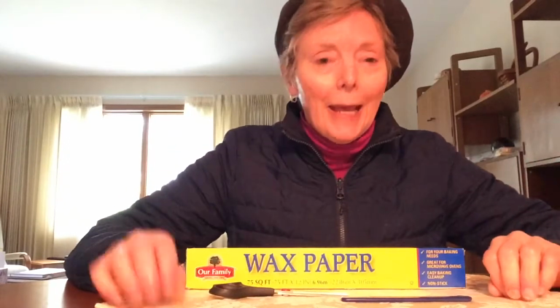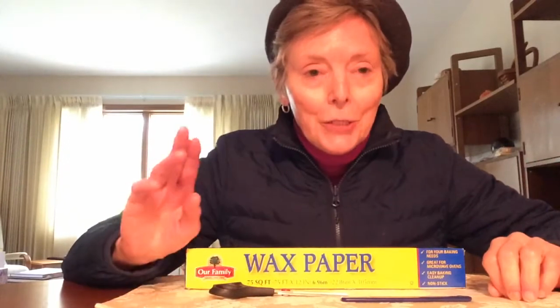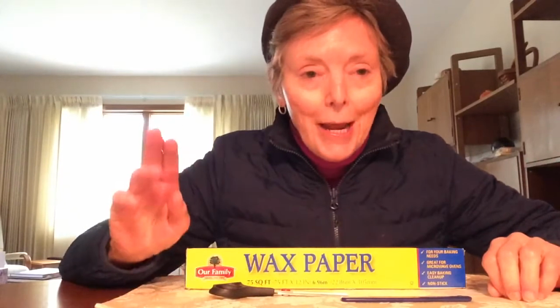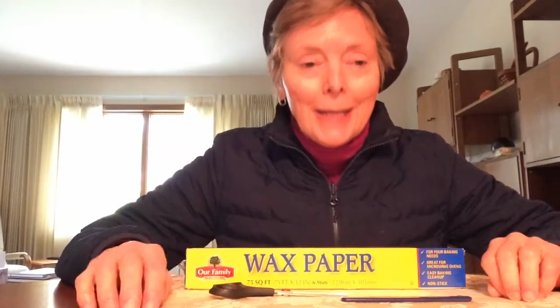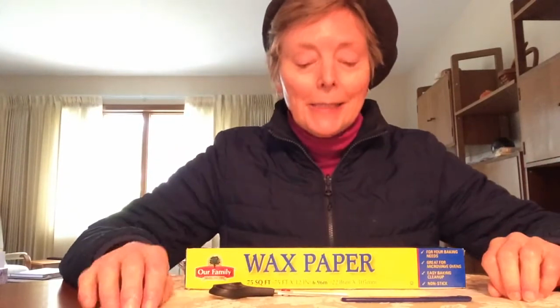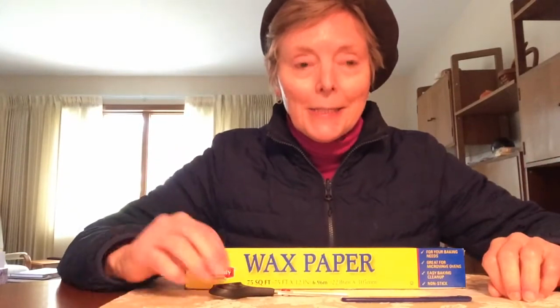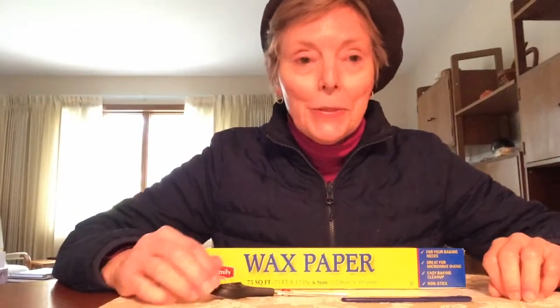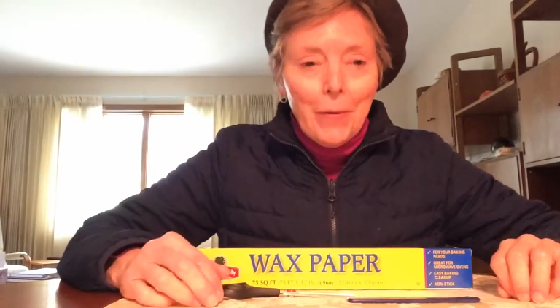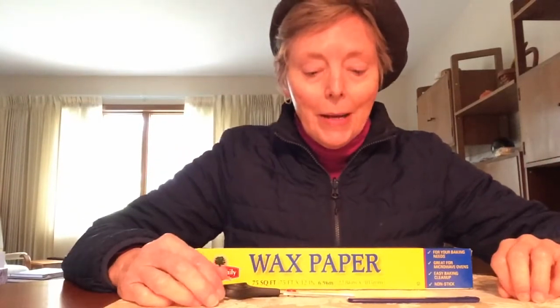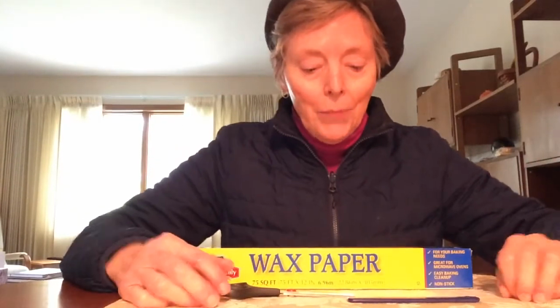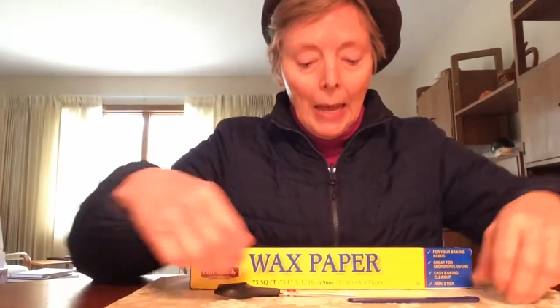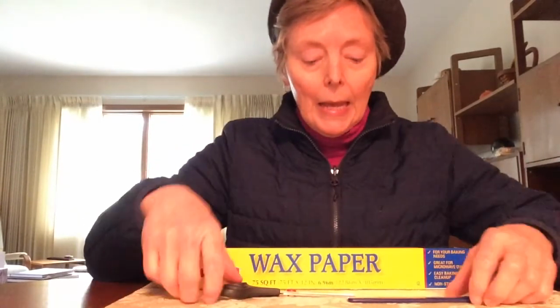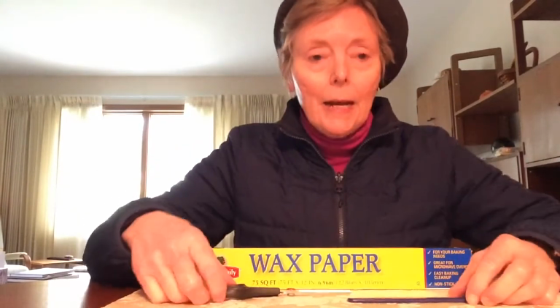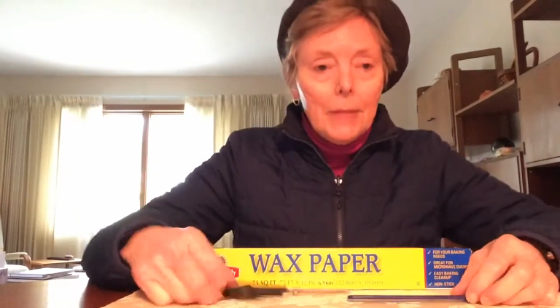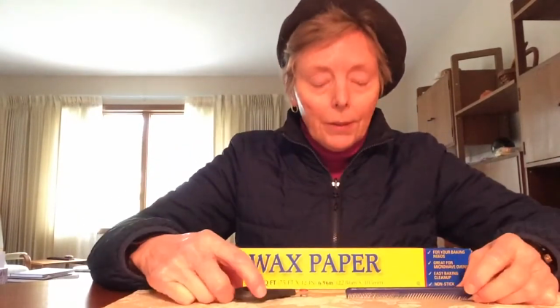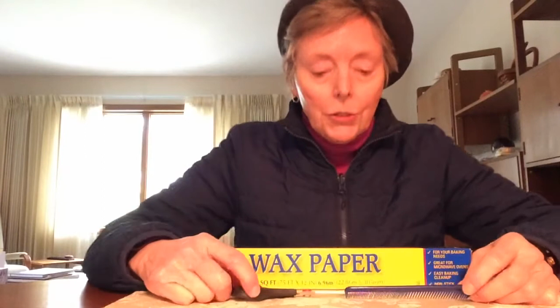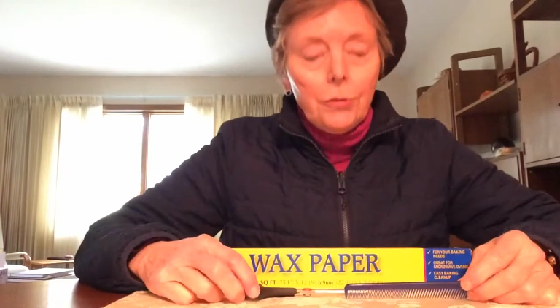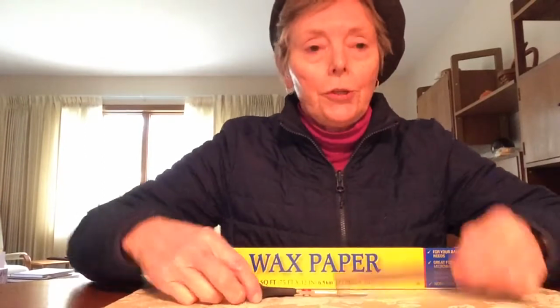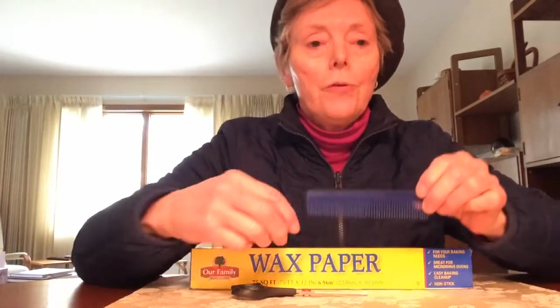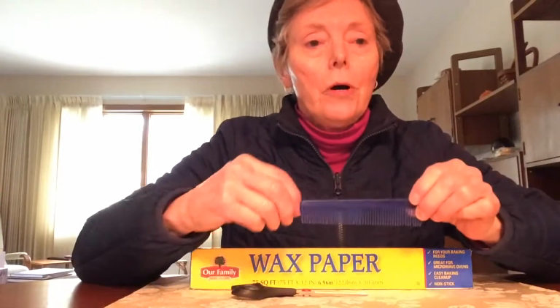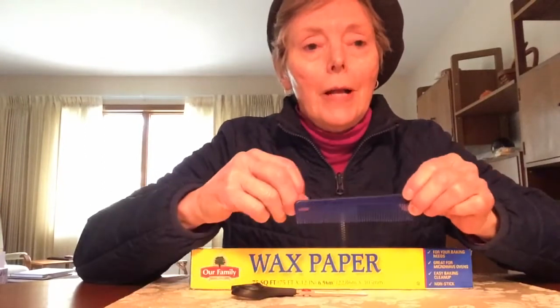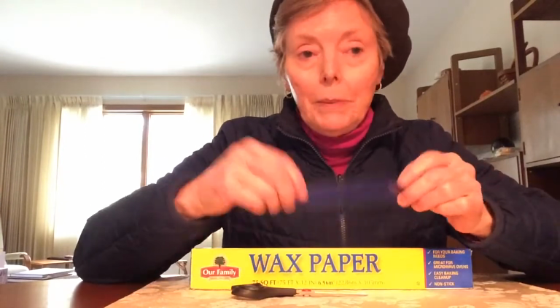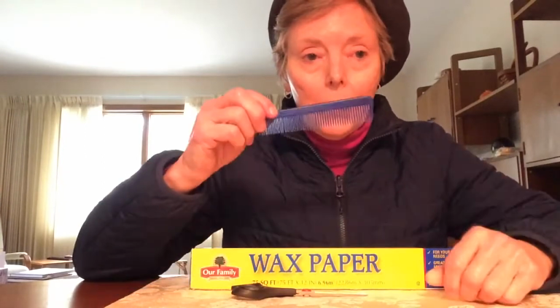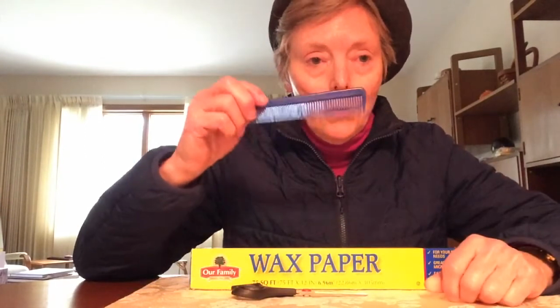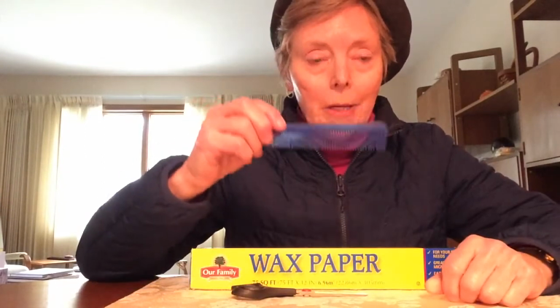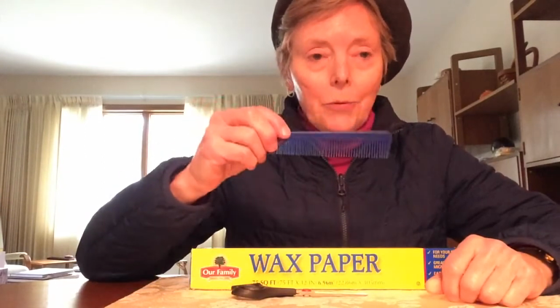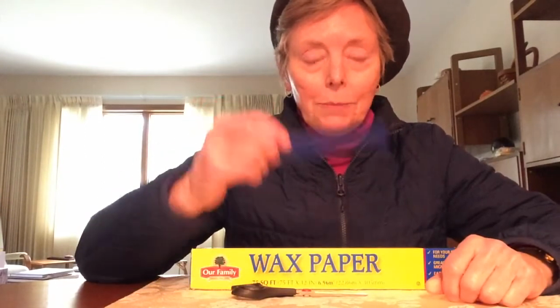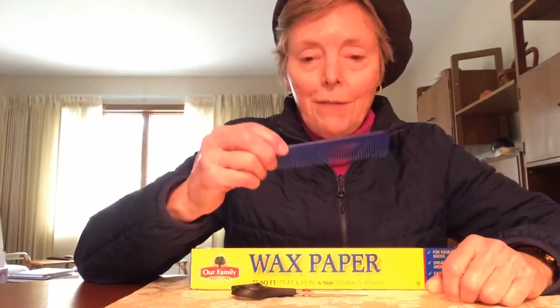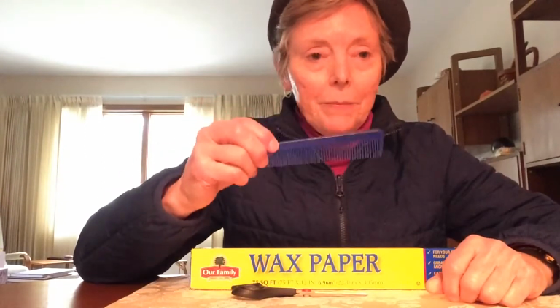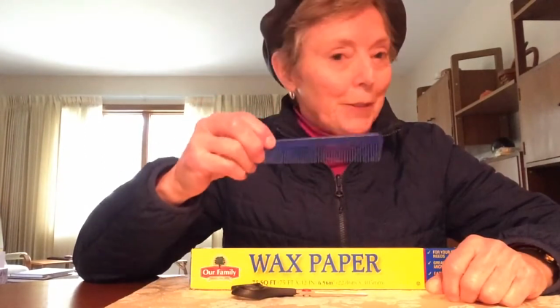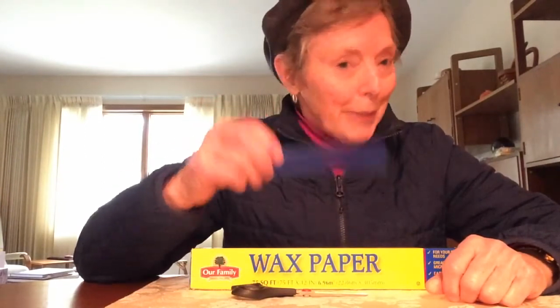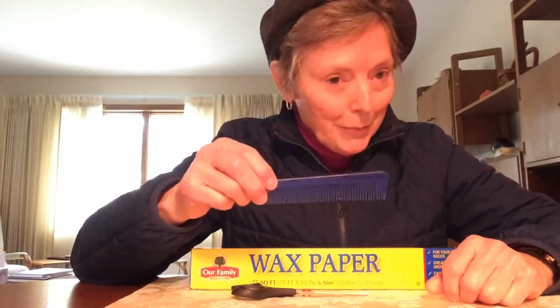Hello Jack, it's Aunt Sue in Ohio, and I'm here to show you all how to play the comb, which is my favorite musical instrument.